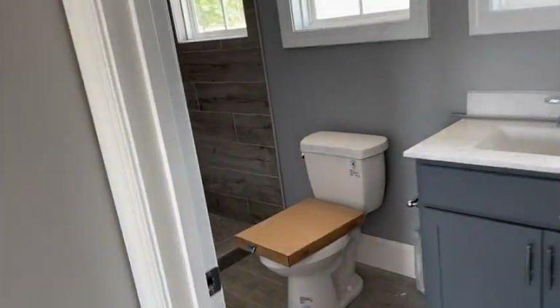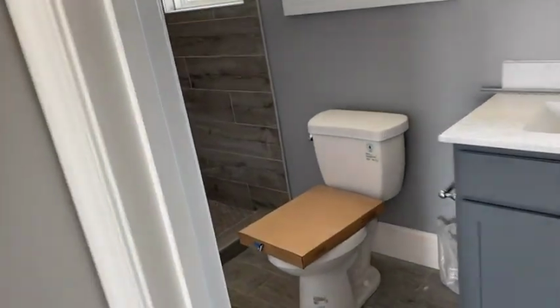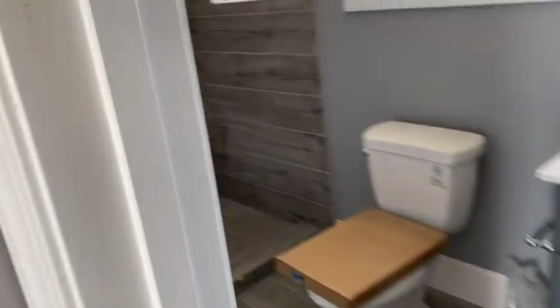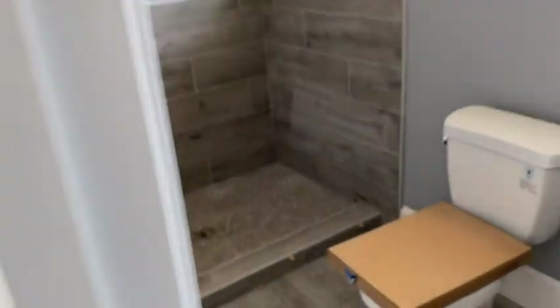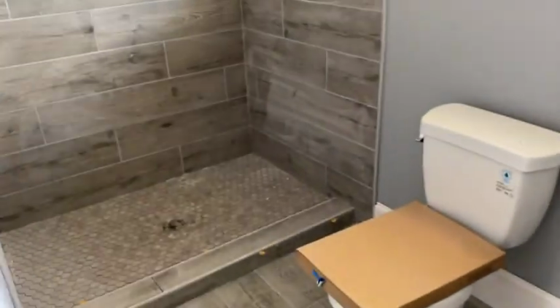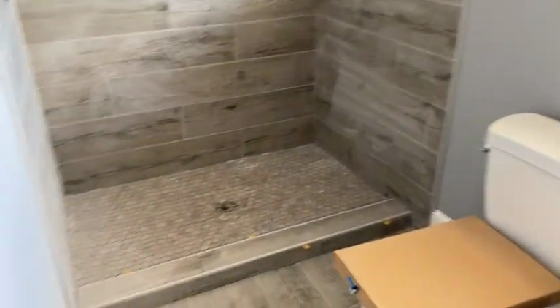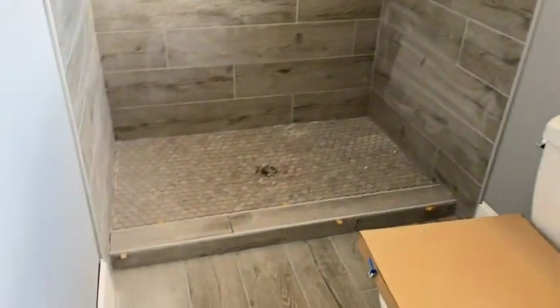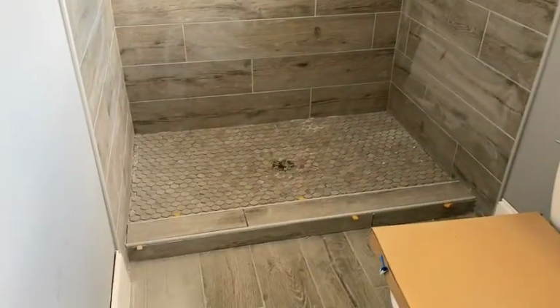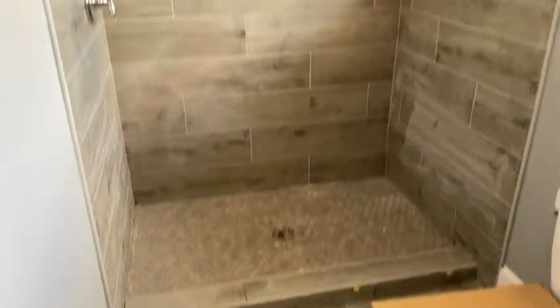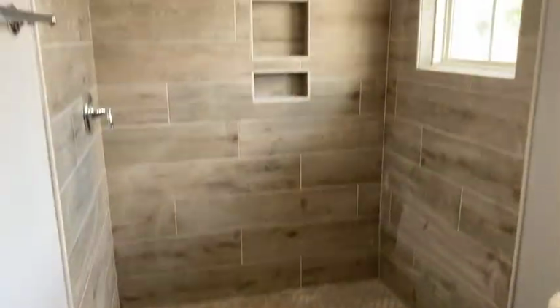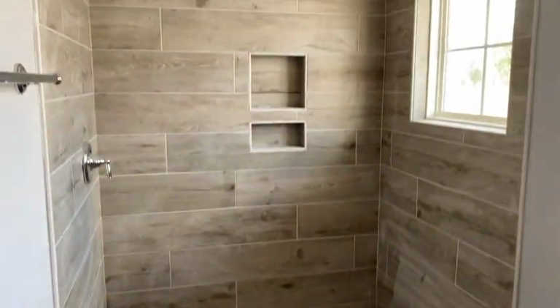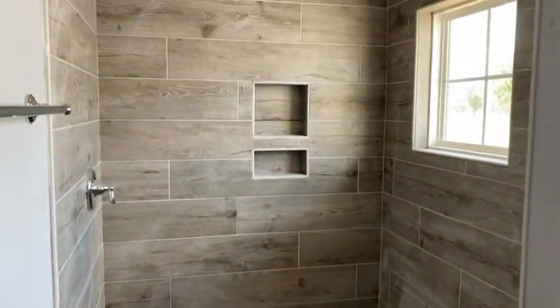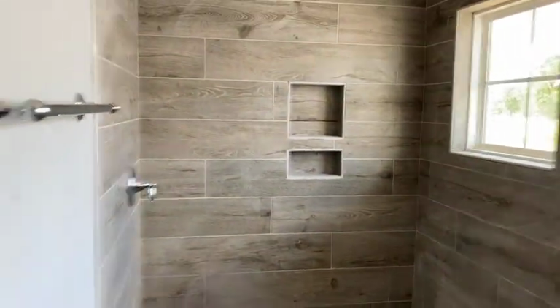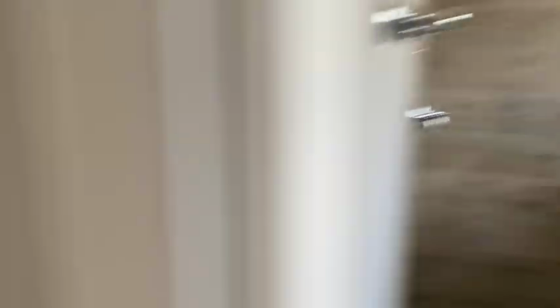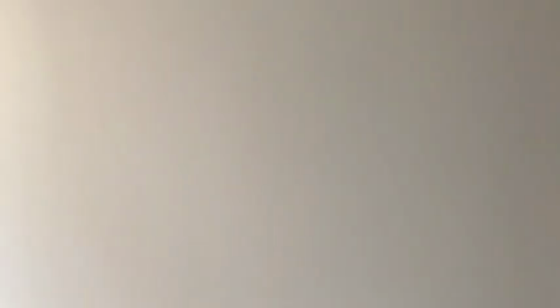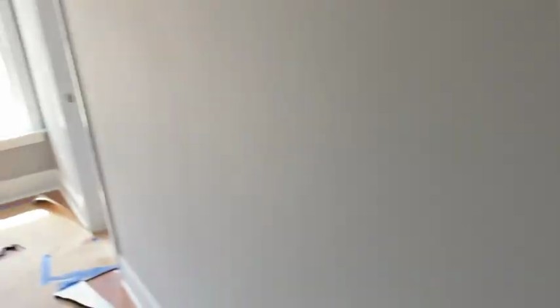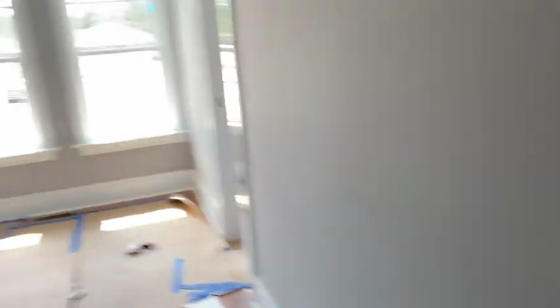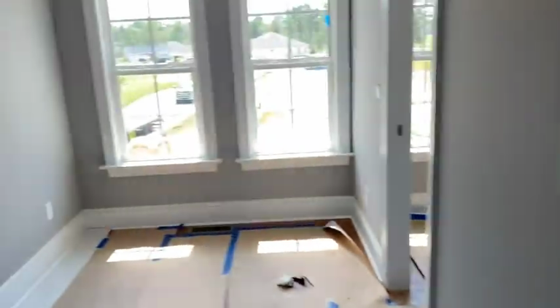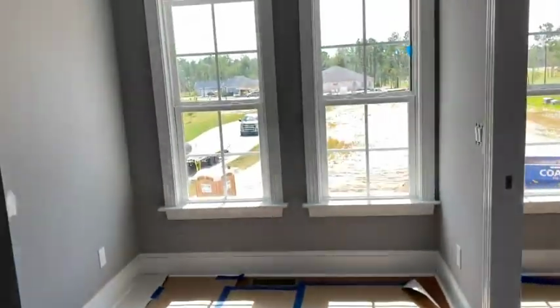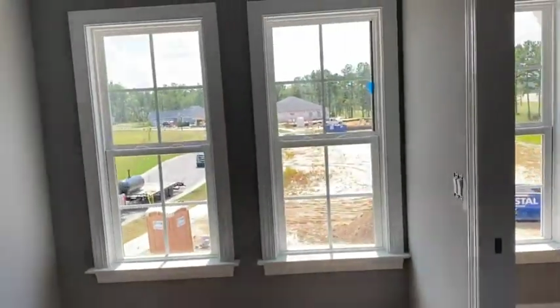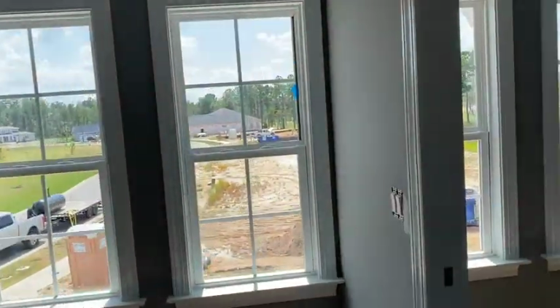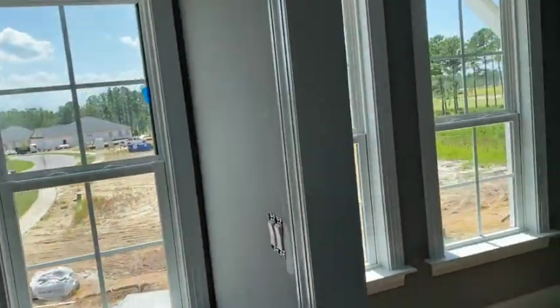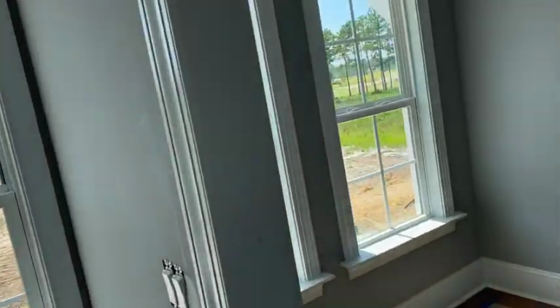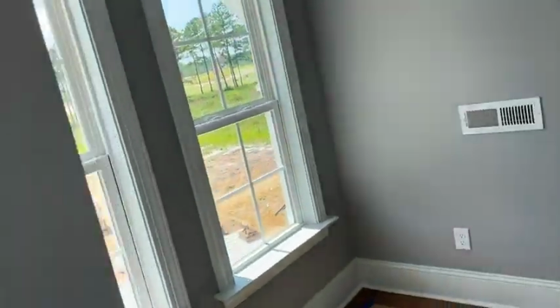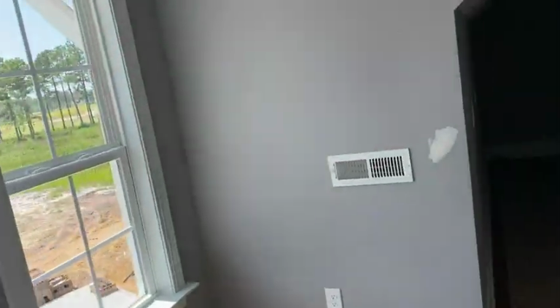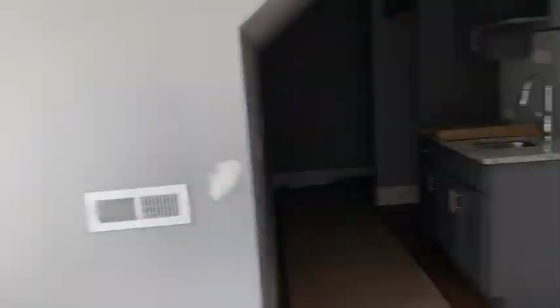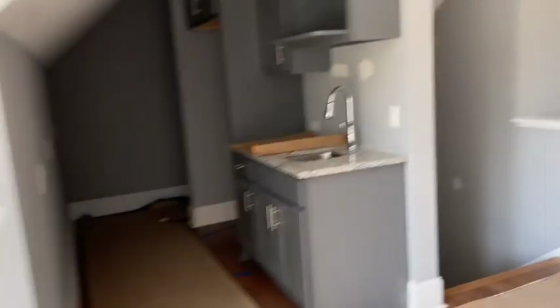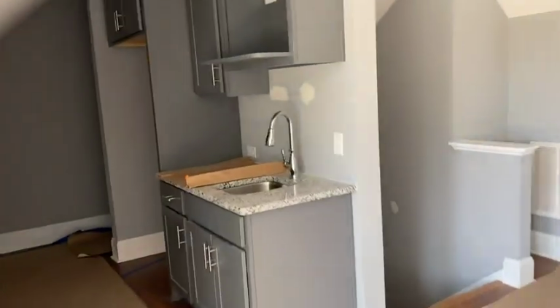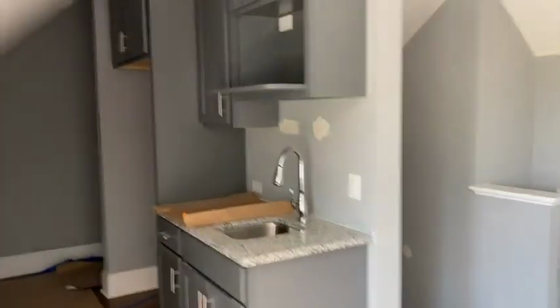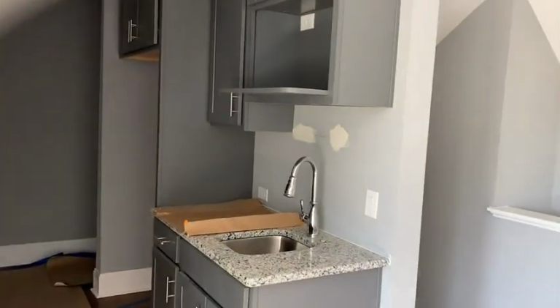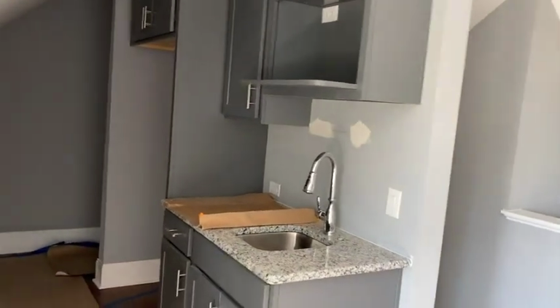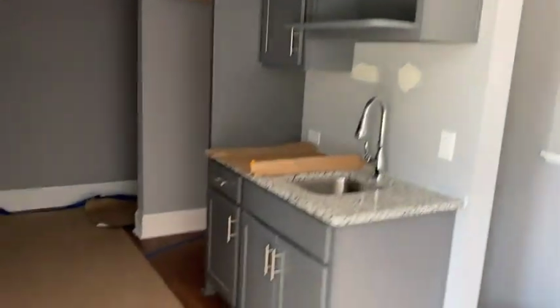Look at that shower — absolutely beautiful. Ton of natural light up here. Really cool kitchen.